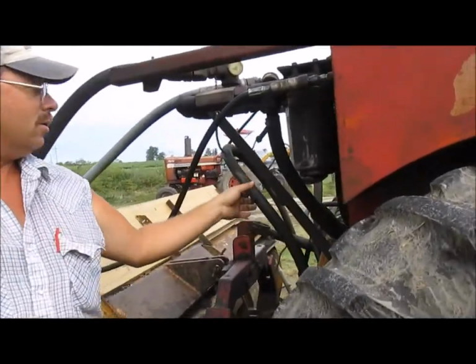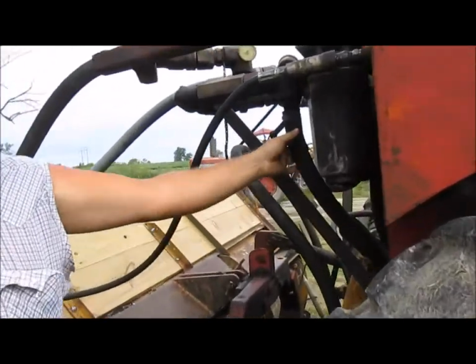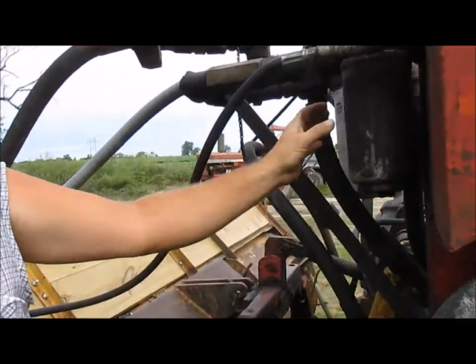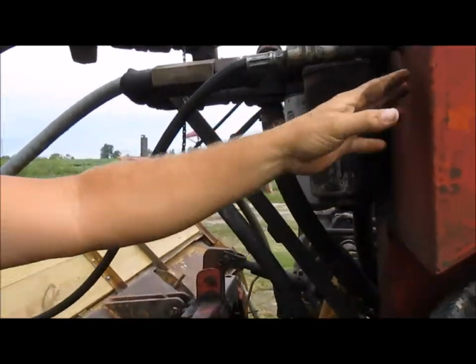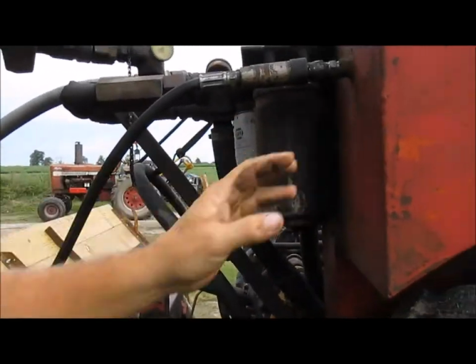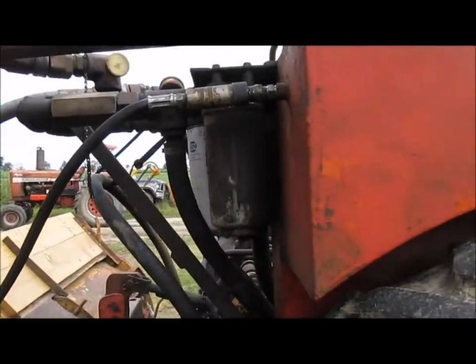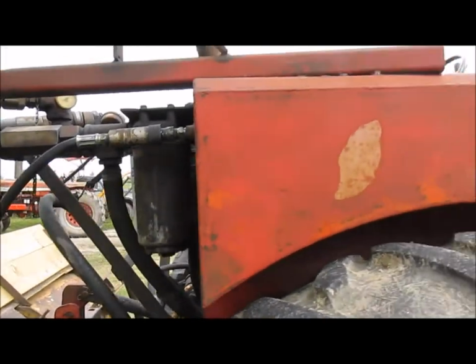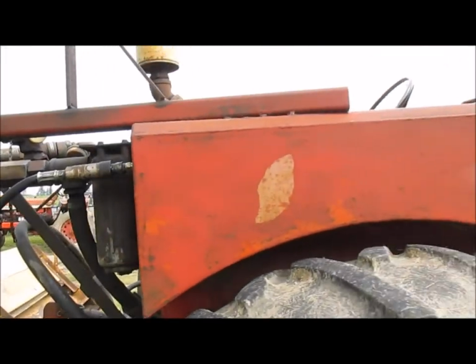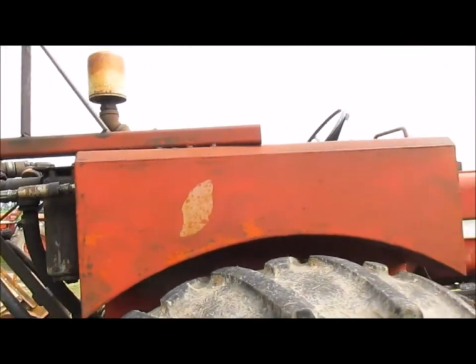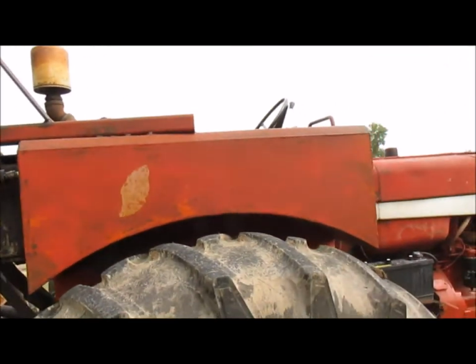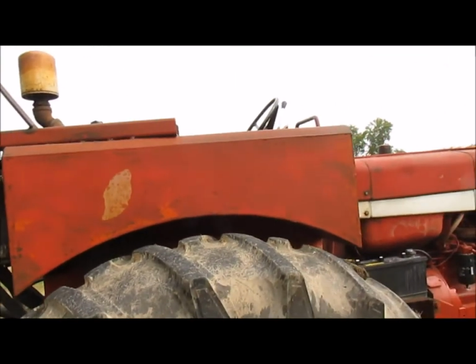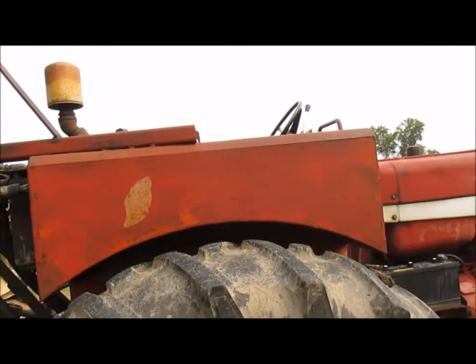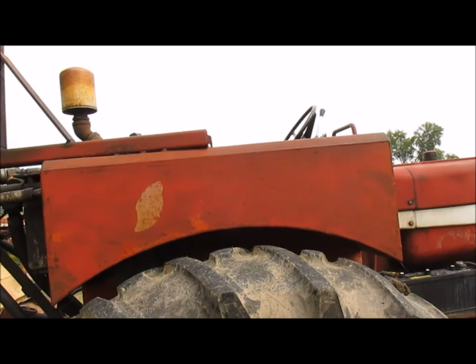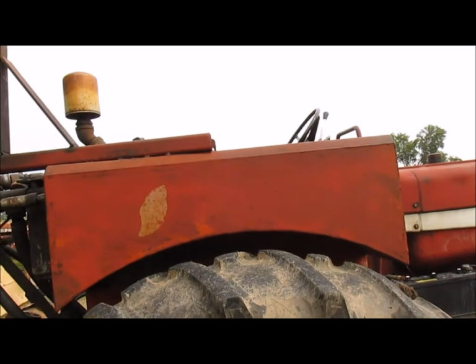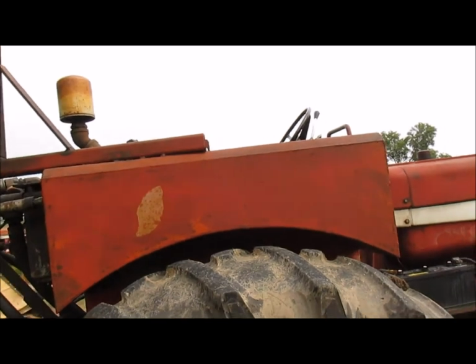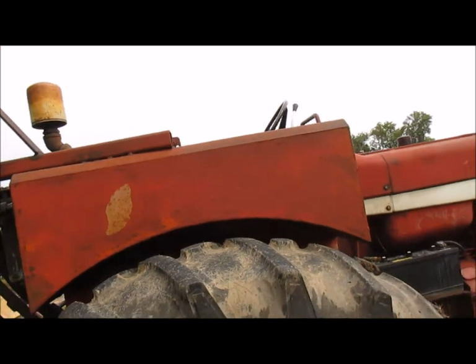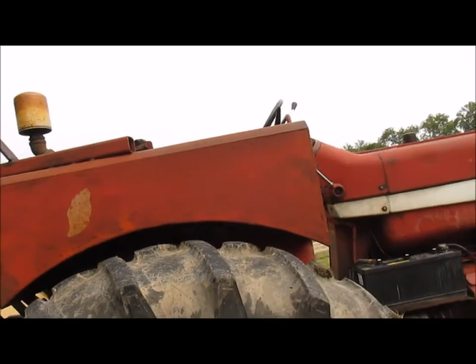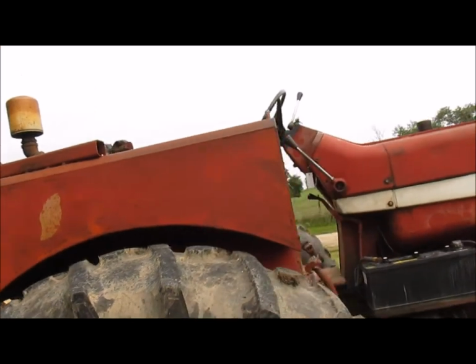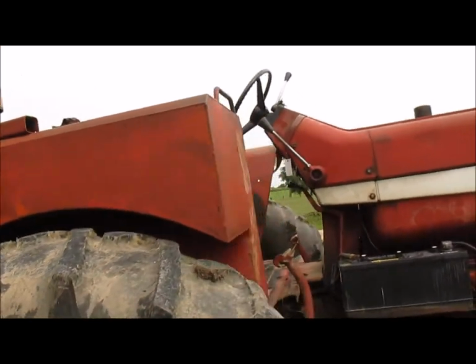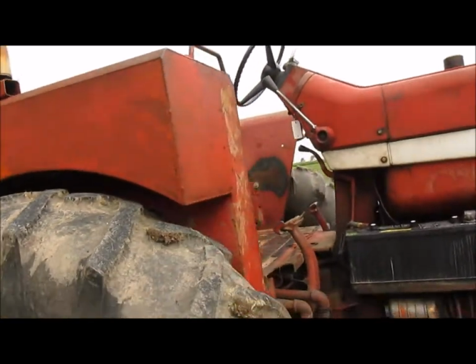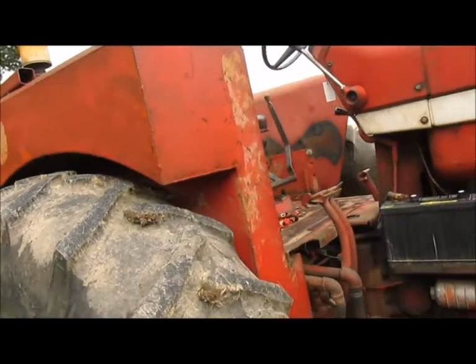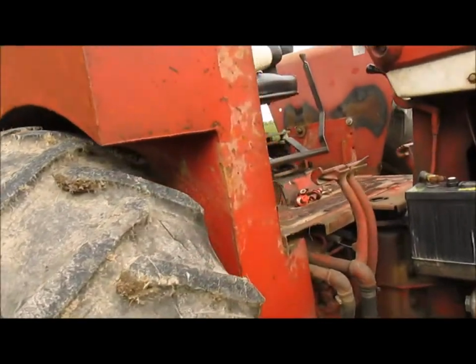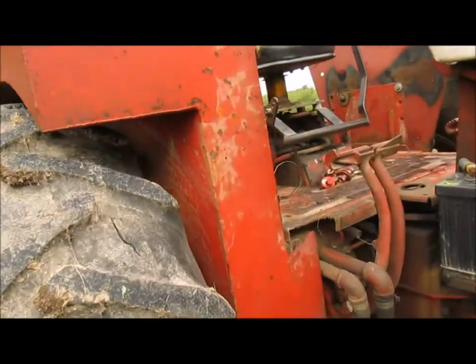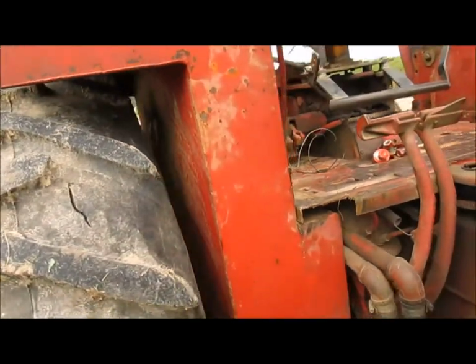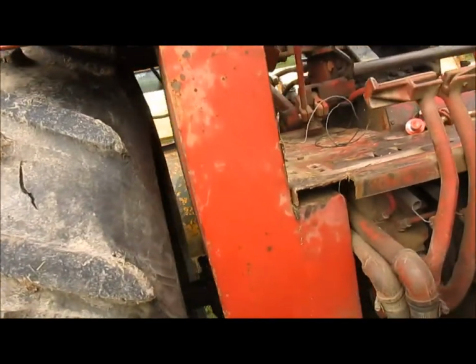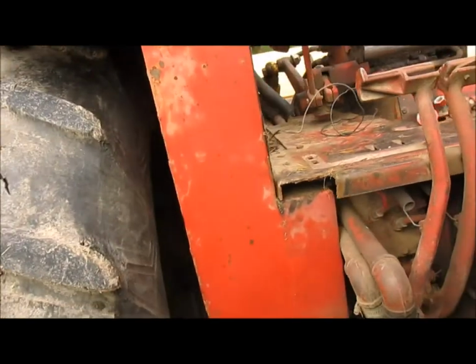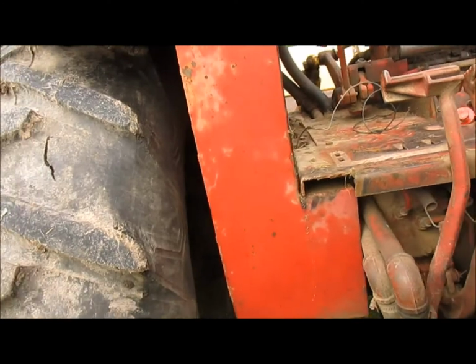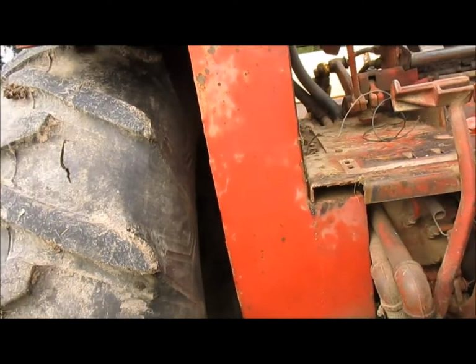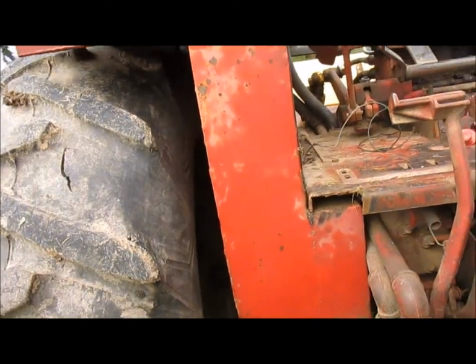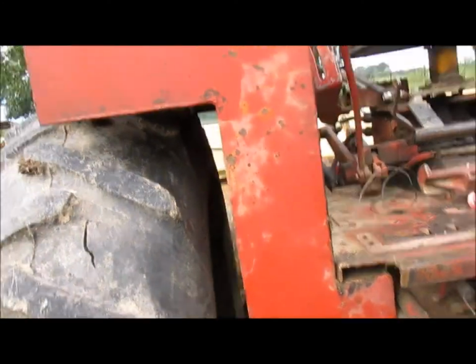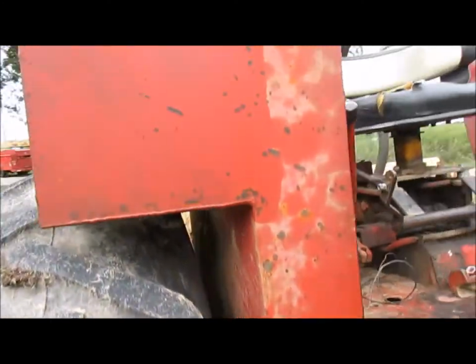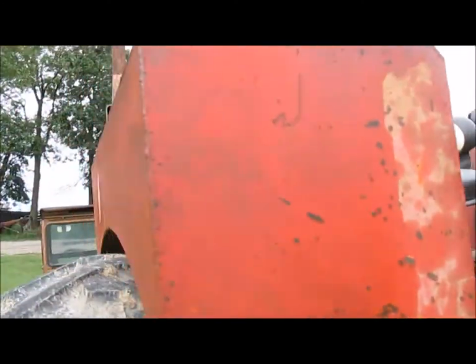All this — the reservoir, the tank goes as well, which it unbolts right up here, so the tank goes too and all the hoses.